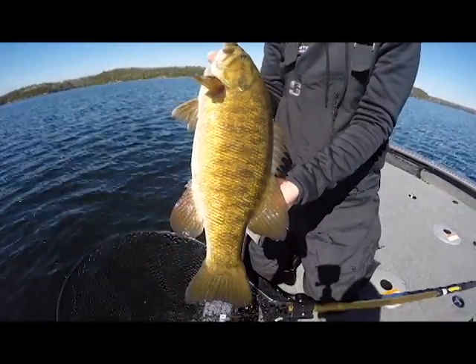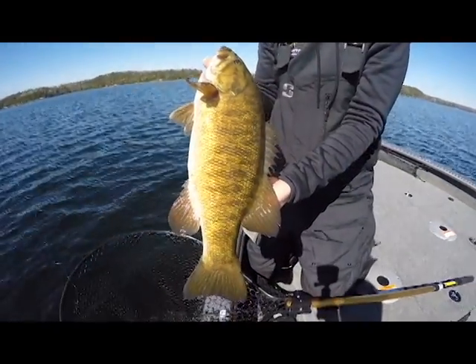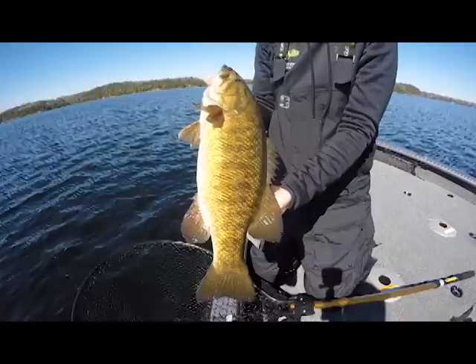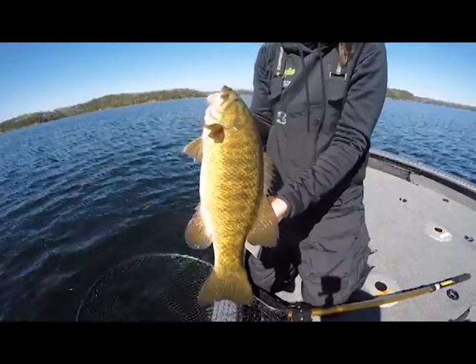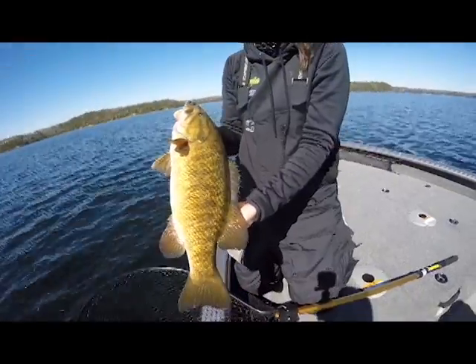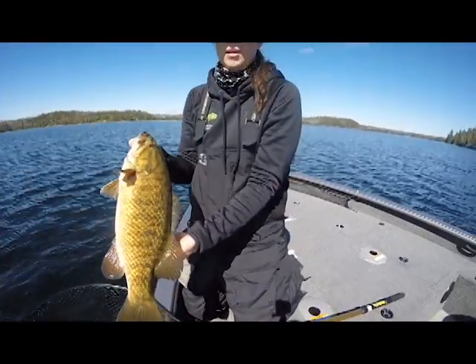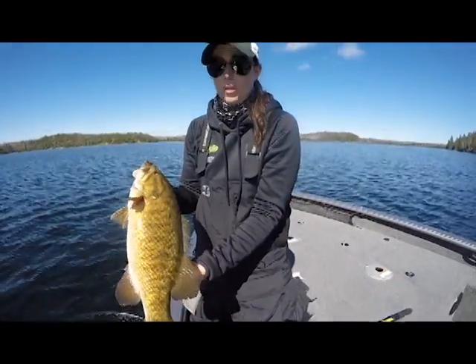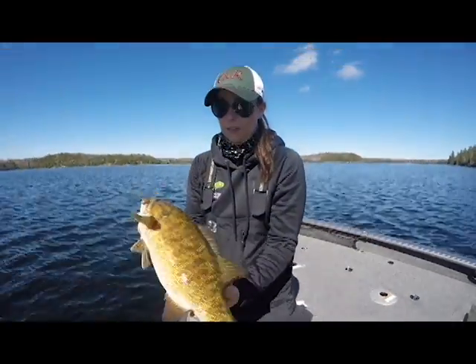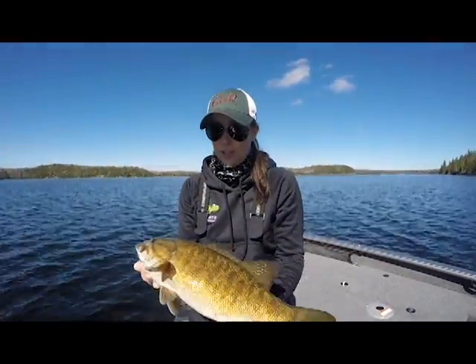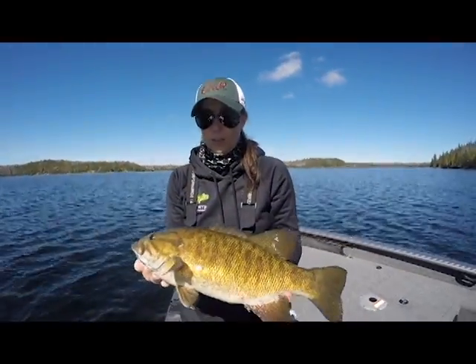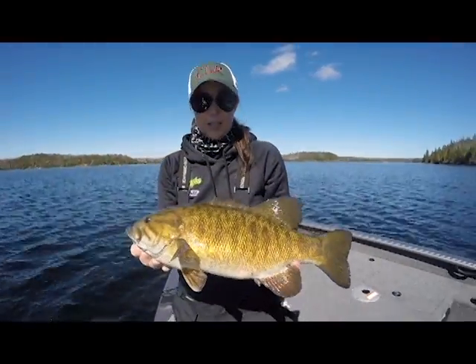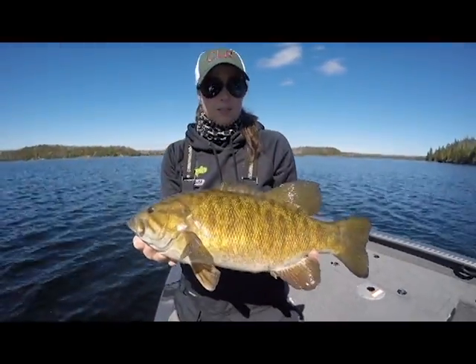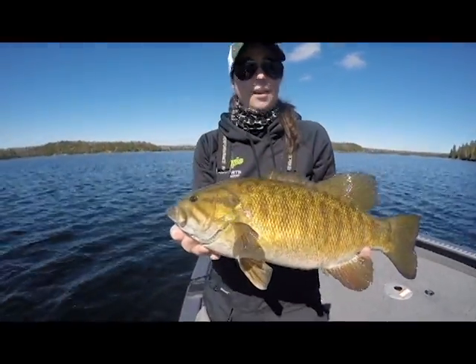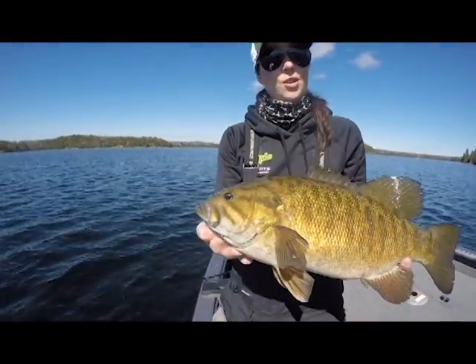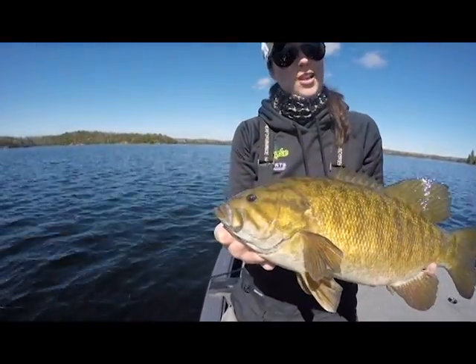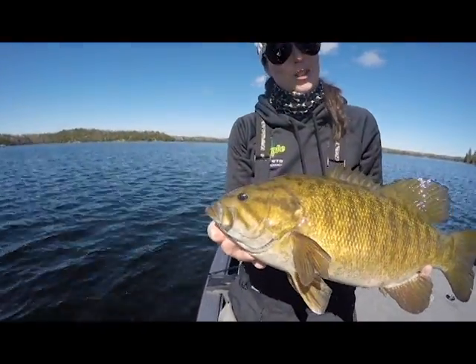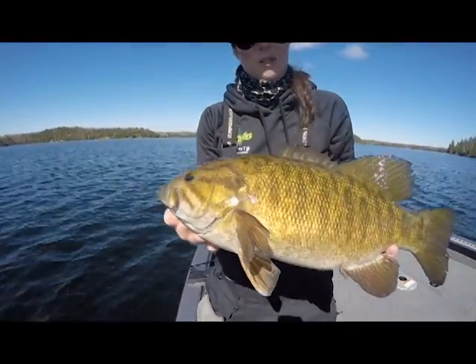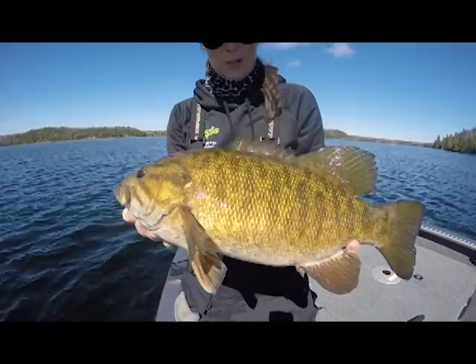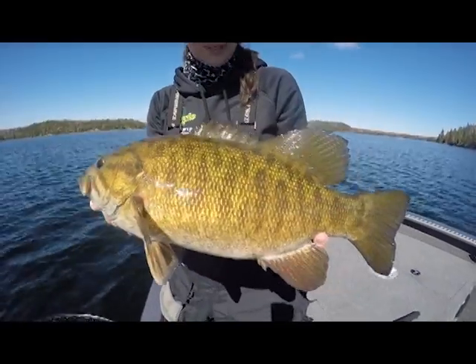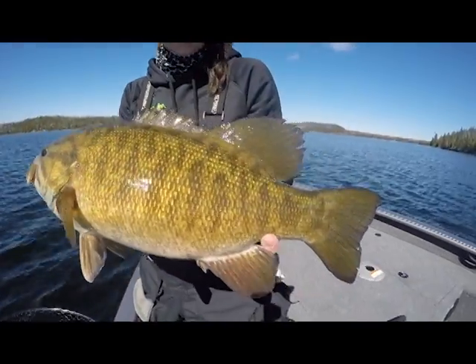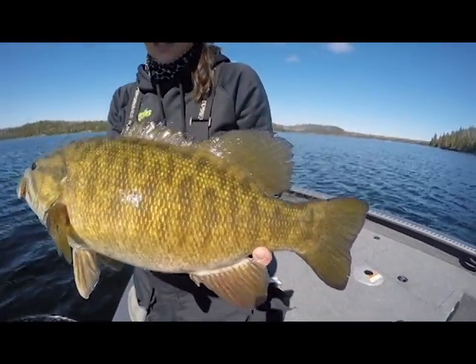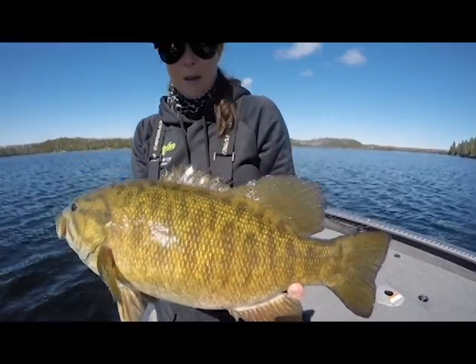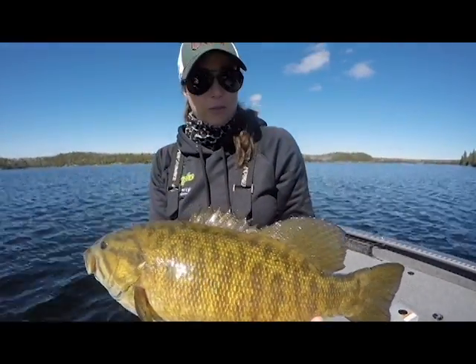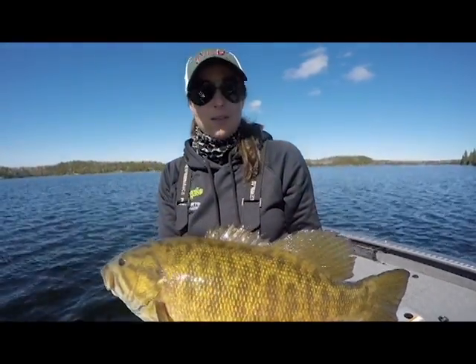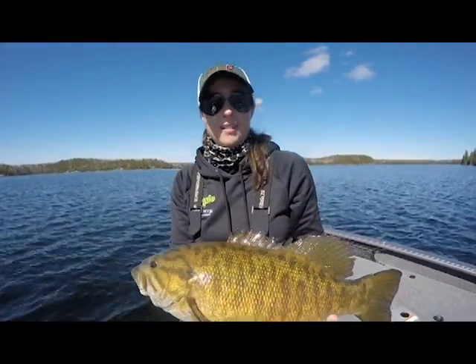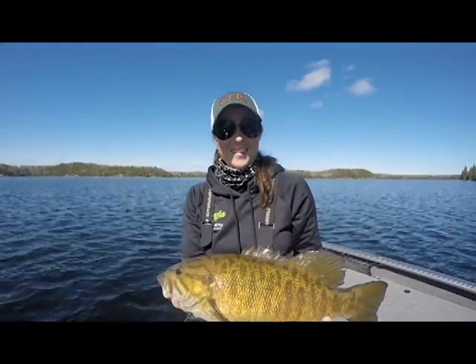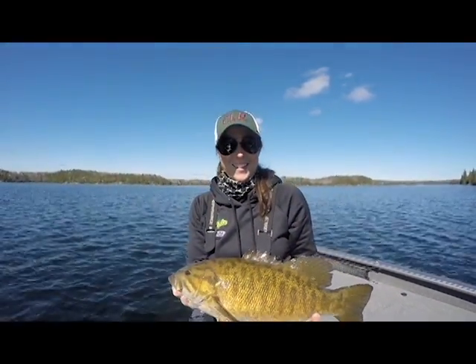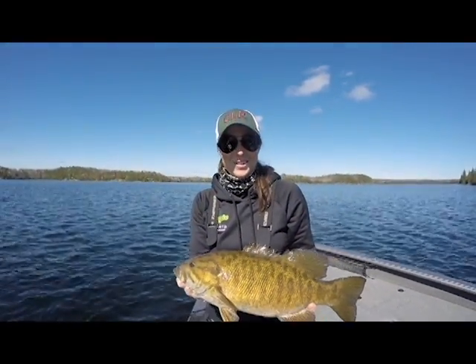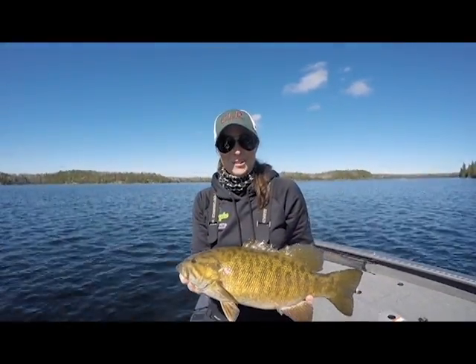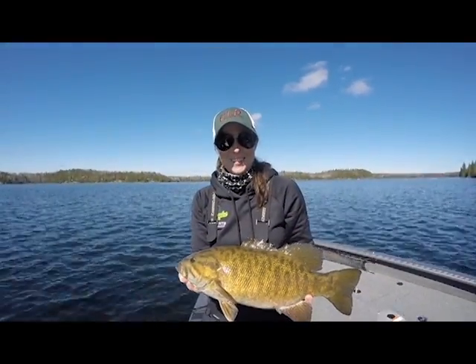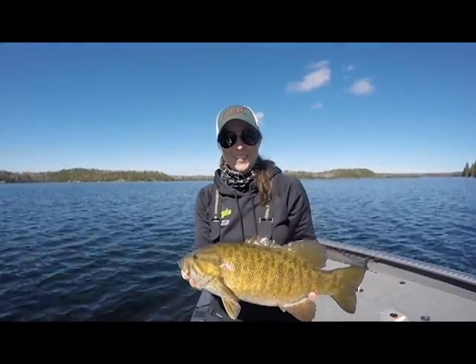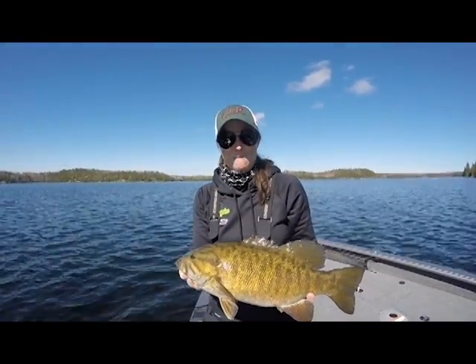About every other cast — drop down — we're getting a fish, we're getting a hit. Not necessarily successfully boating every one, but this is my first one in our time out here. Are we excited to be back?